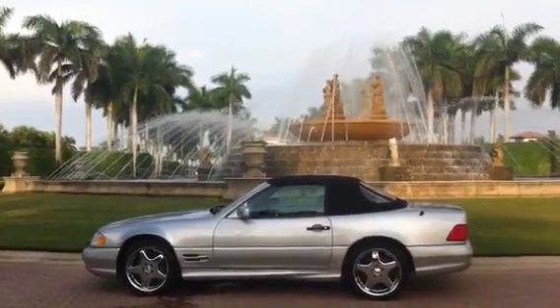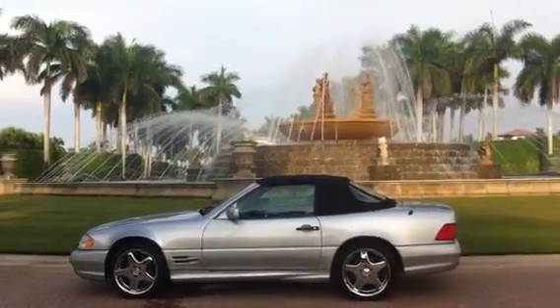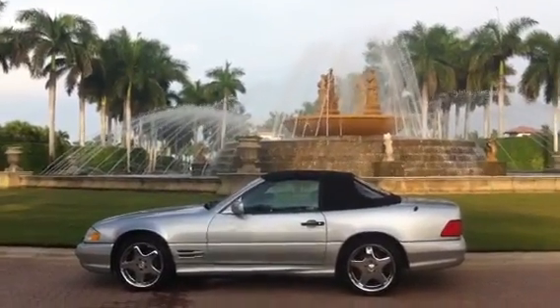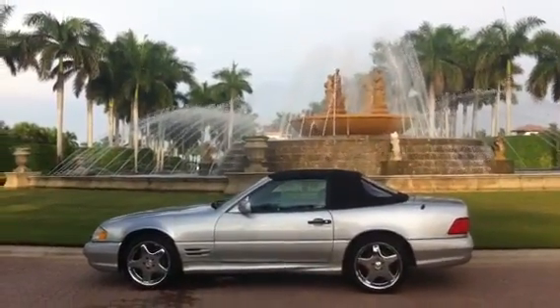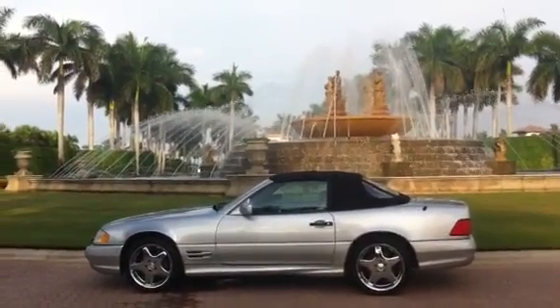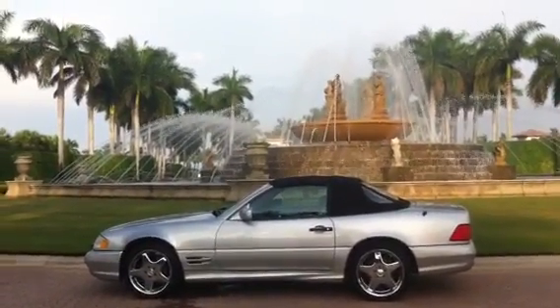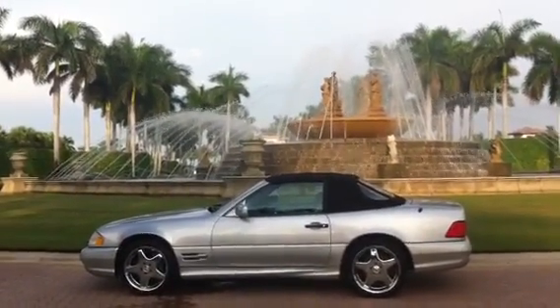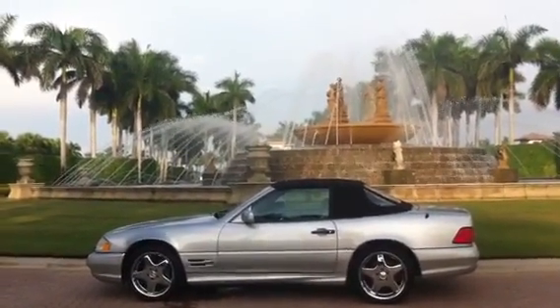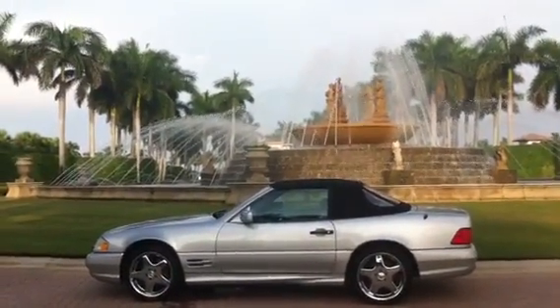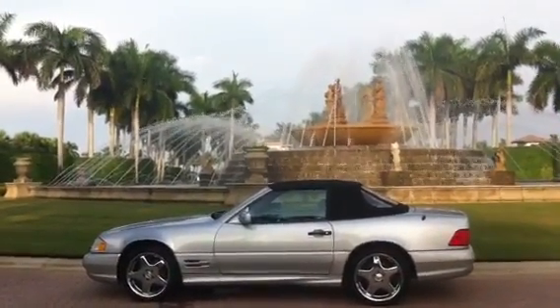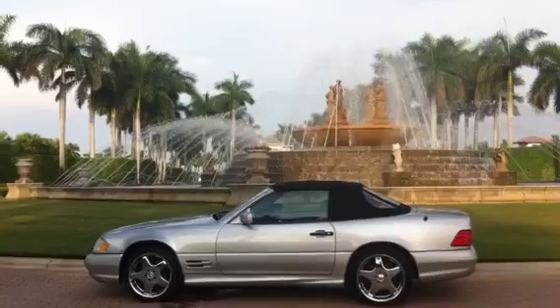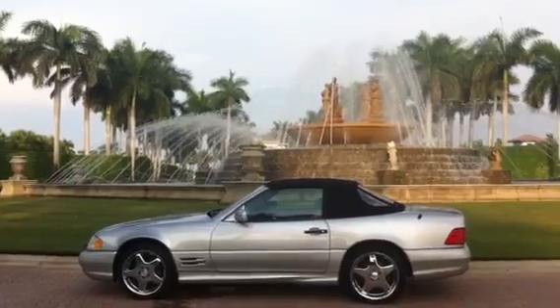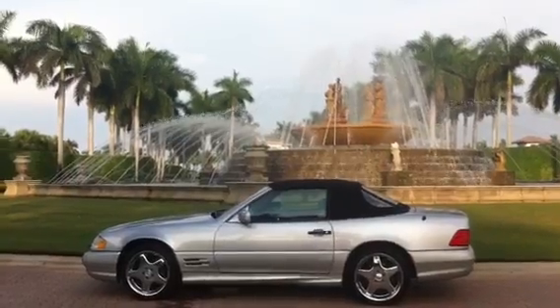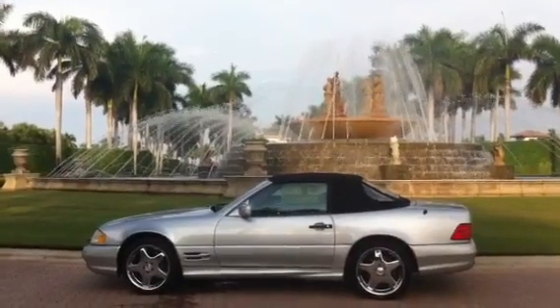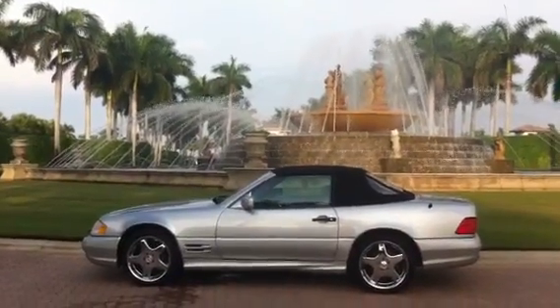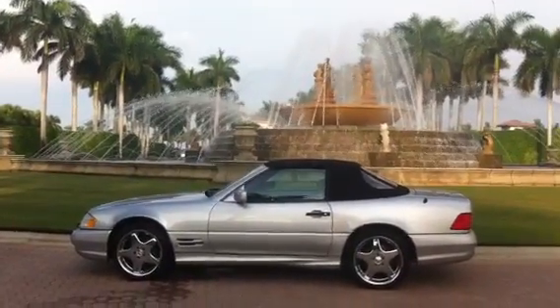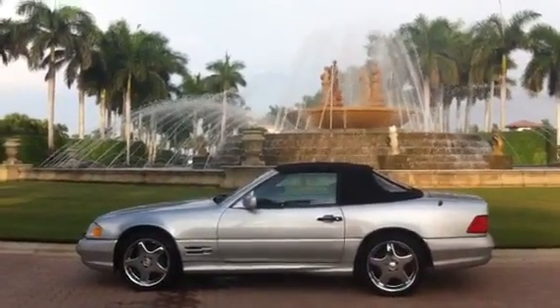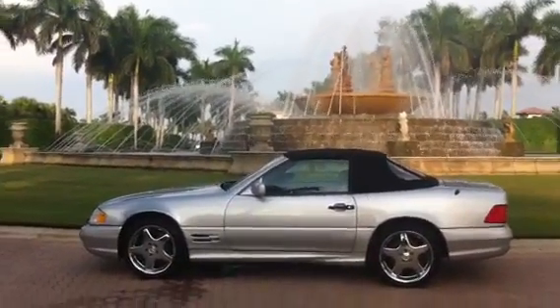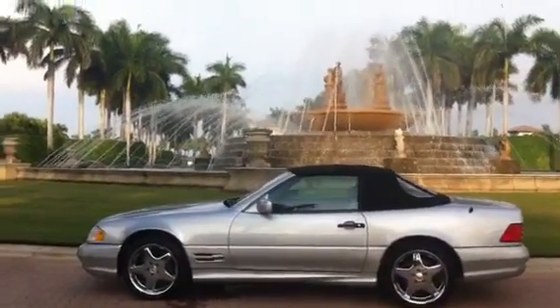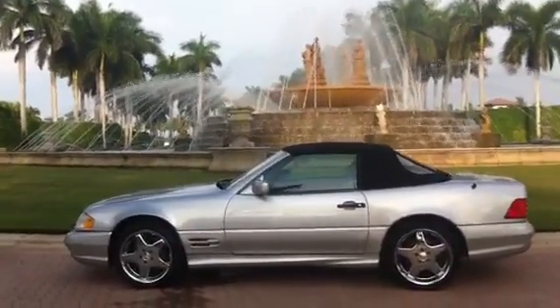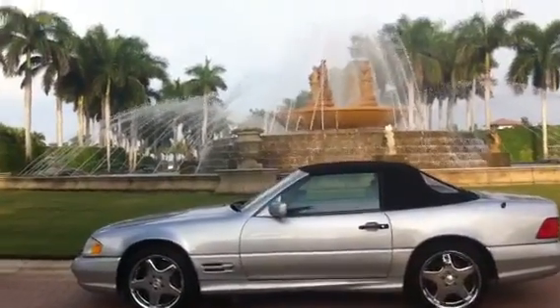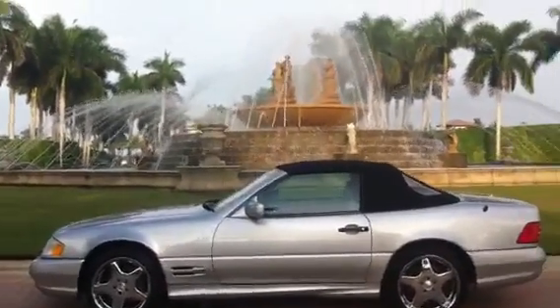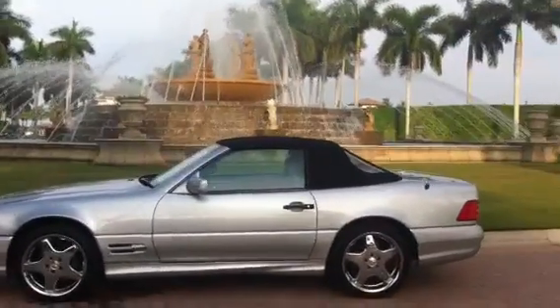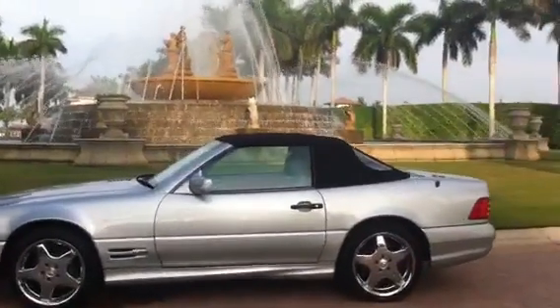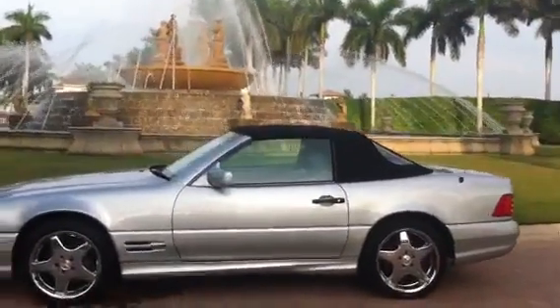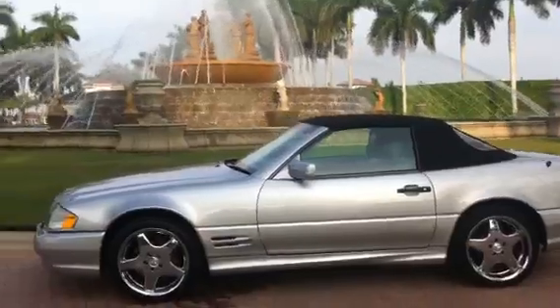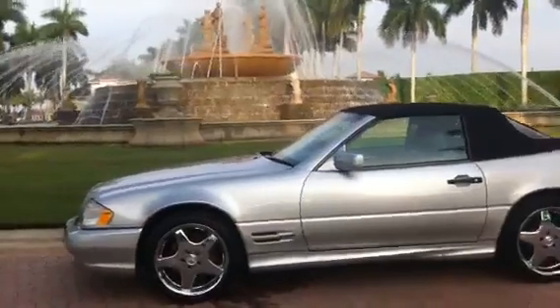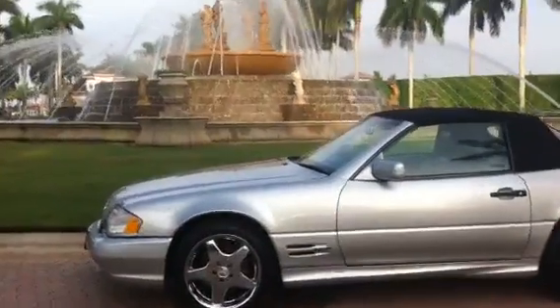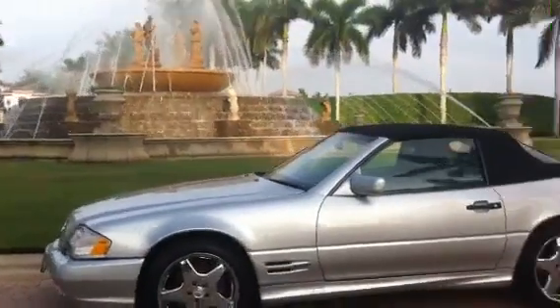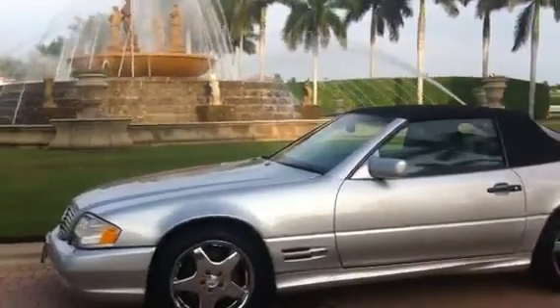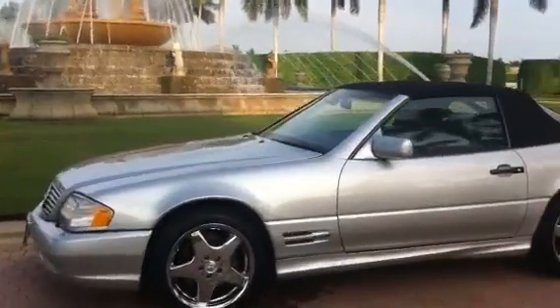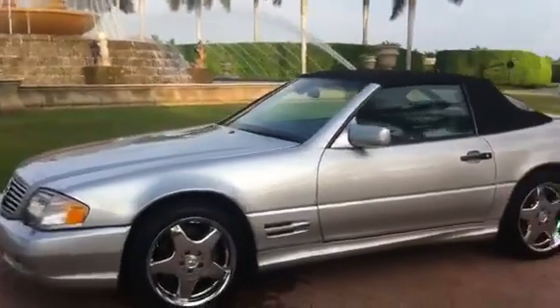Hello everyone. I'm here with my 1998 Mercedes-Benz SL500 AMG Sport. 31,000 original miles. I've owned about 20 of these cars, and this one's by far the nicest.